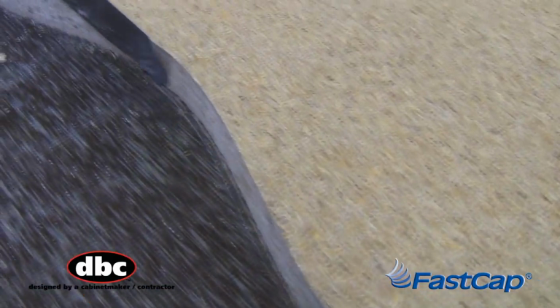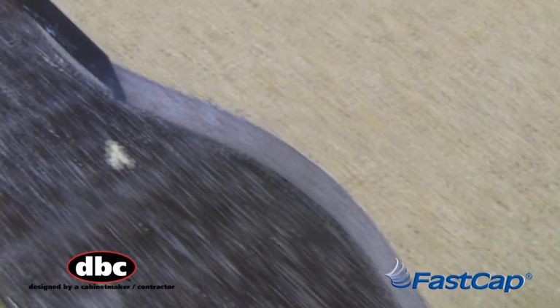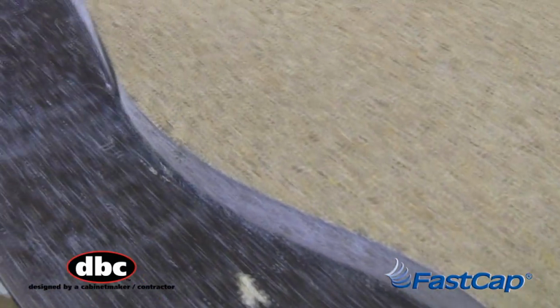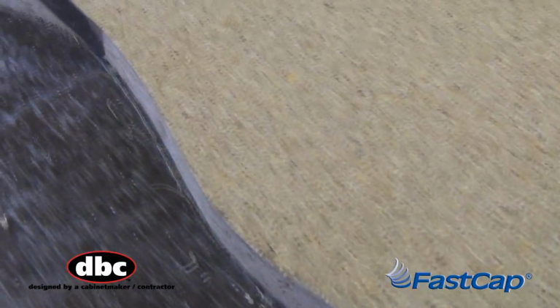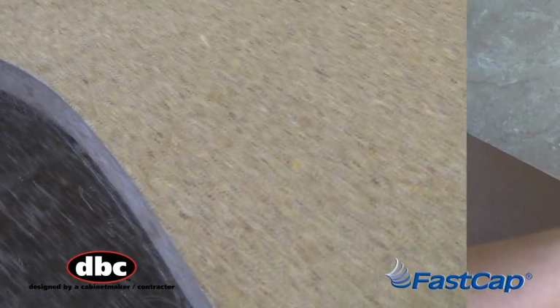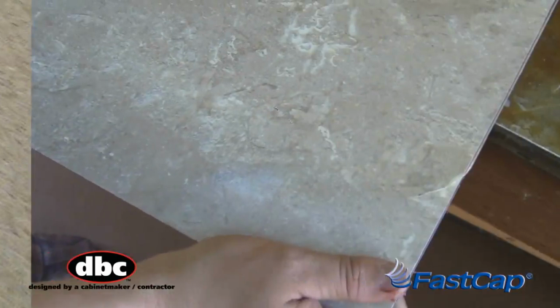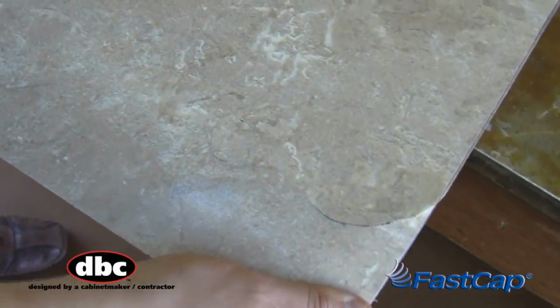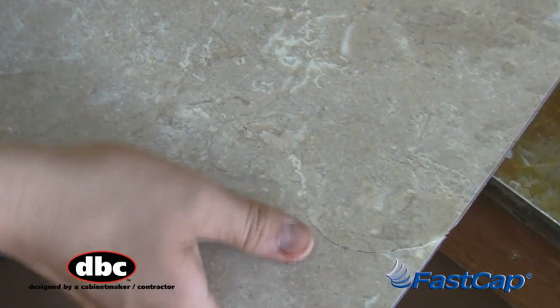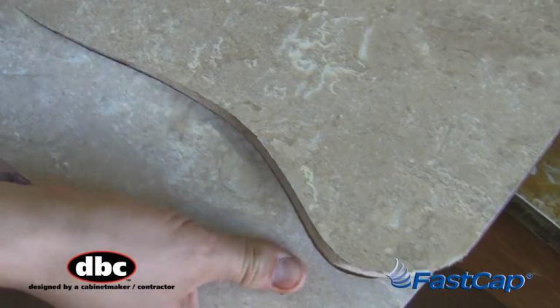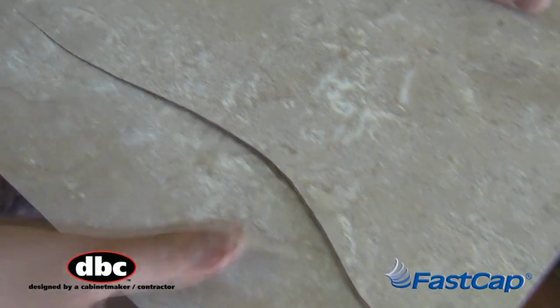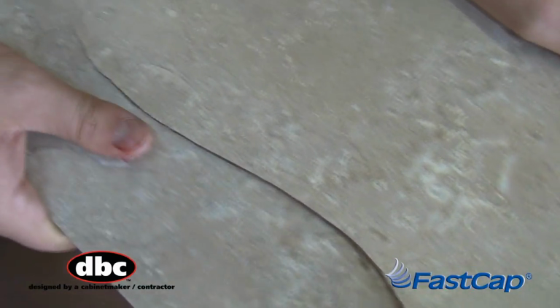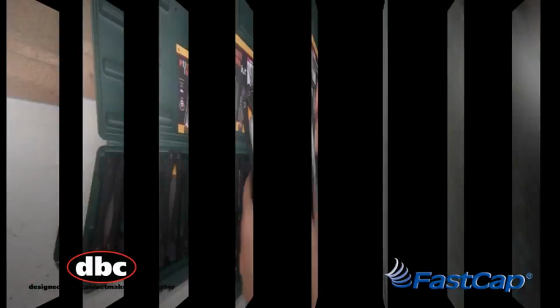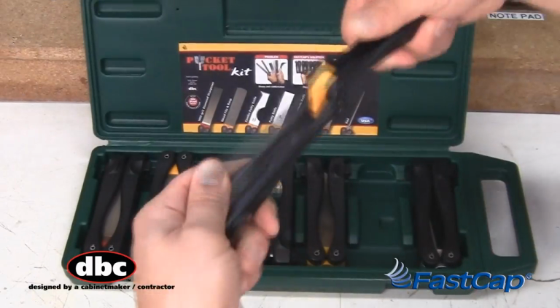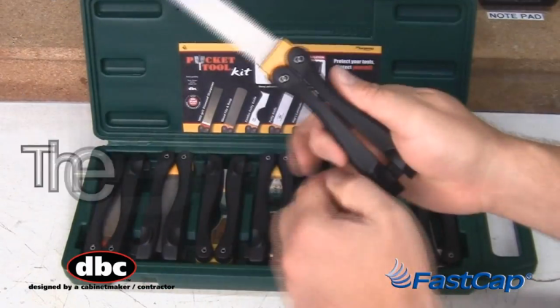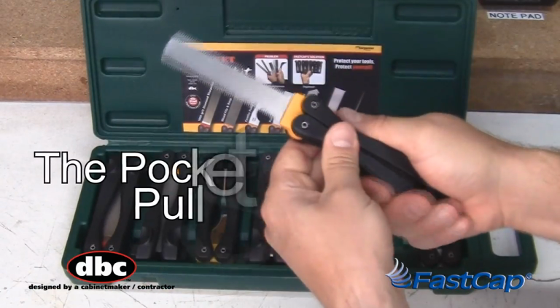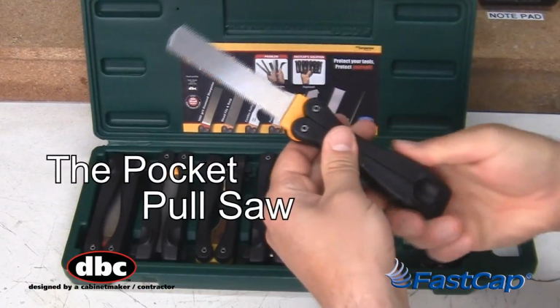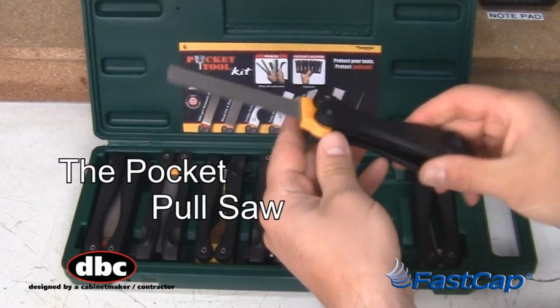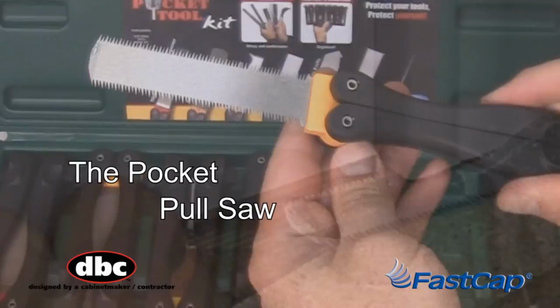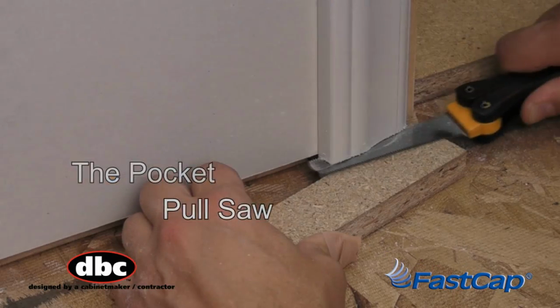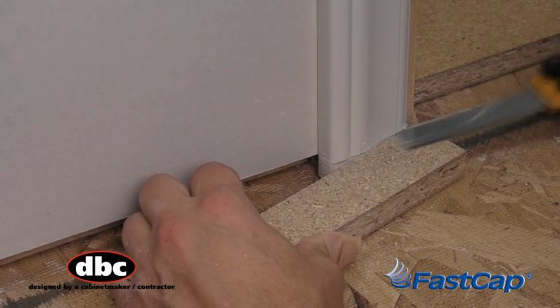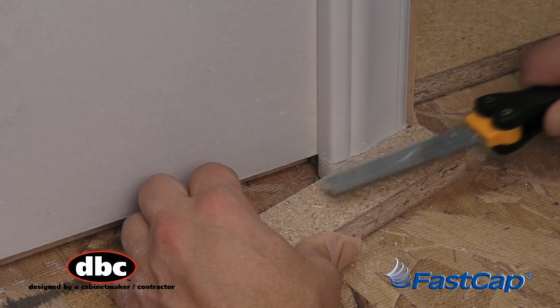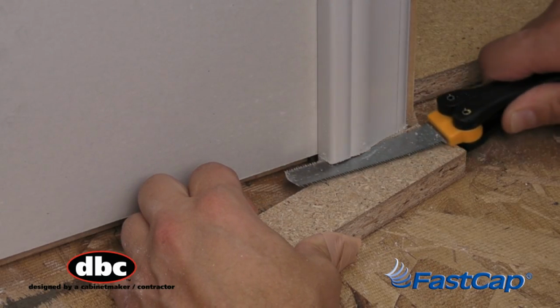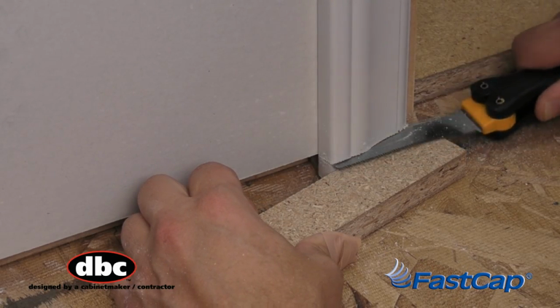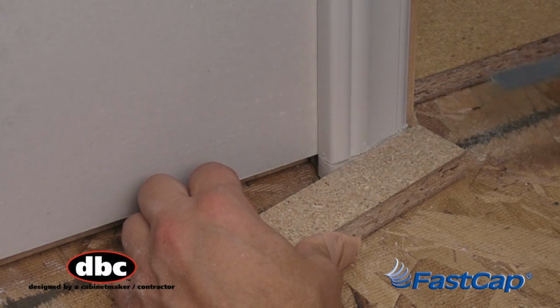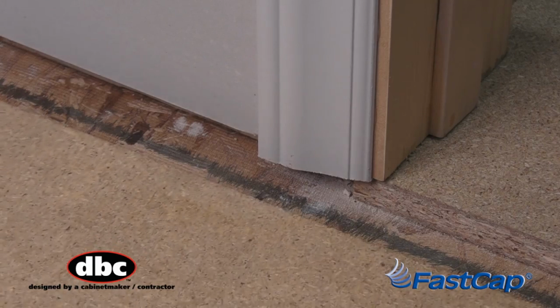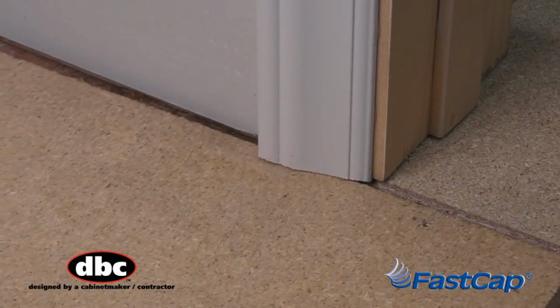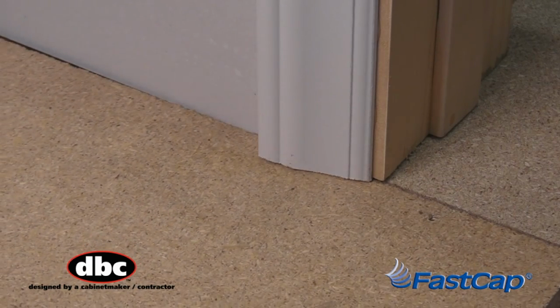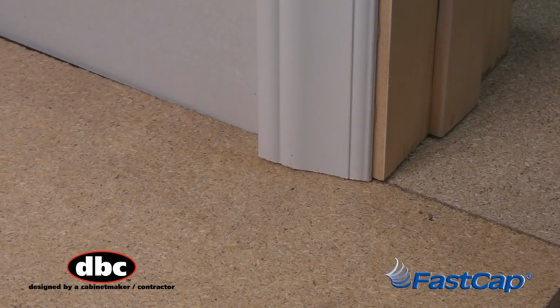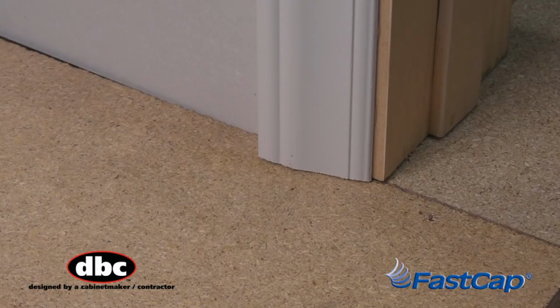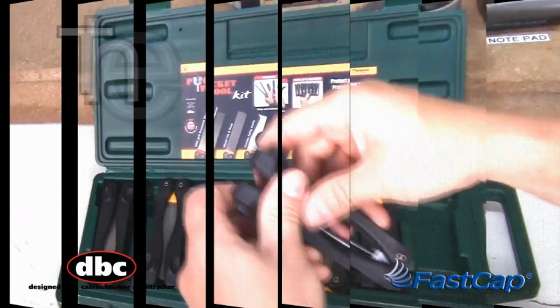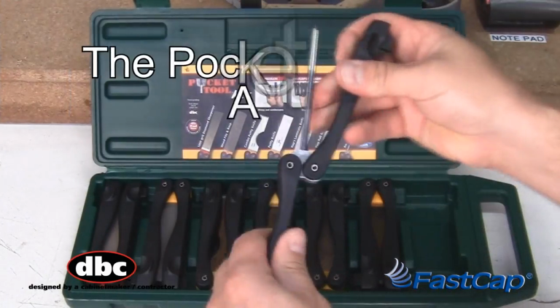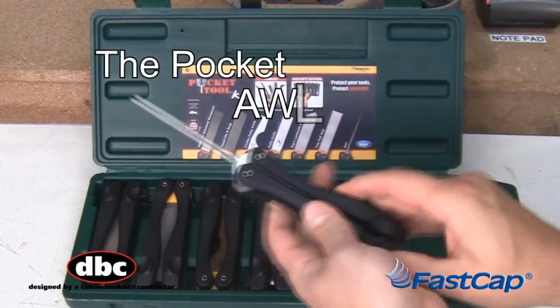durable, flexible spring steel, for pre-scoring laminate. The Pocket Pull Saw, made of razor-sharp spring steel, for fine, flat cuts. The Pocket Awl,